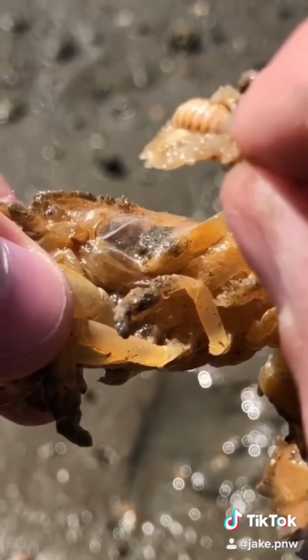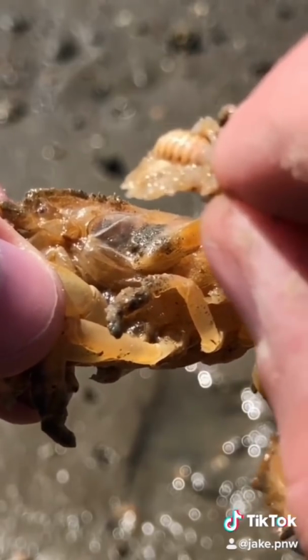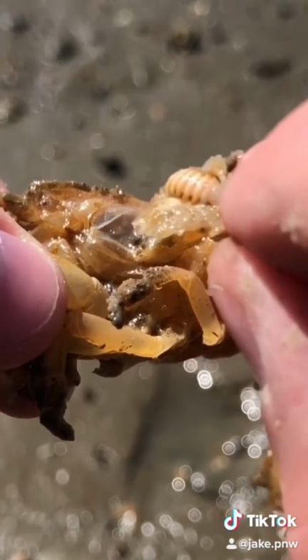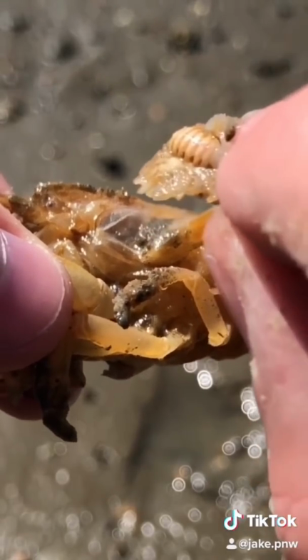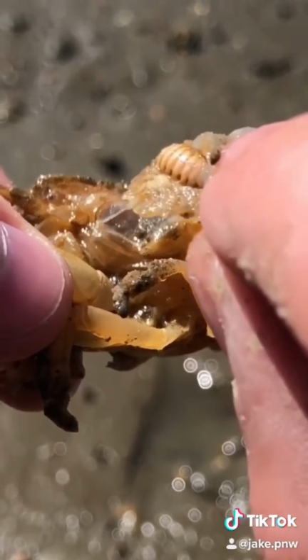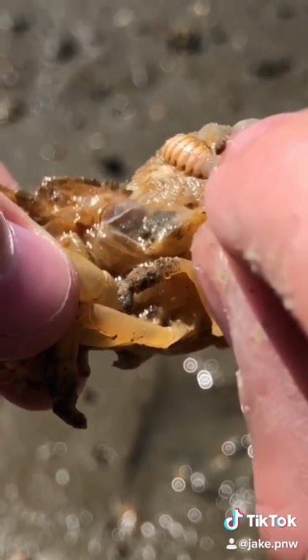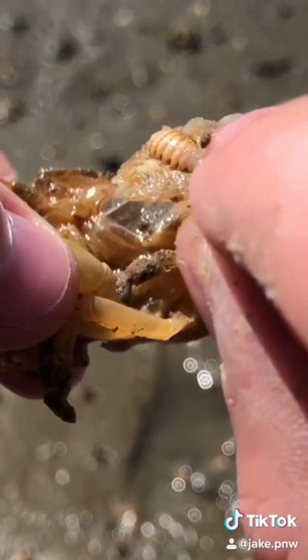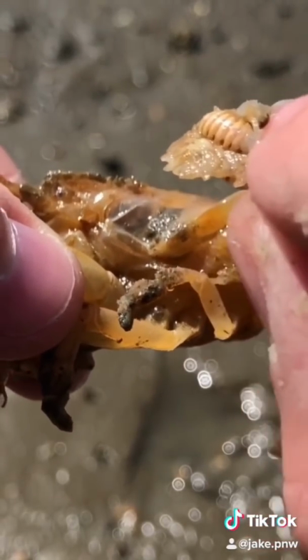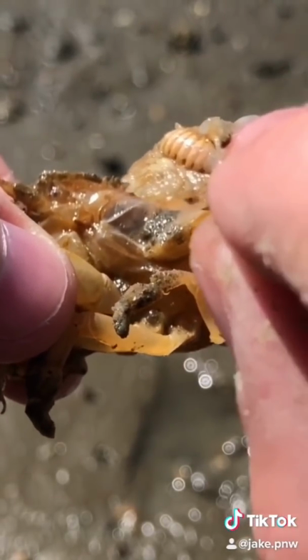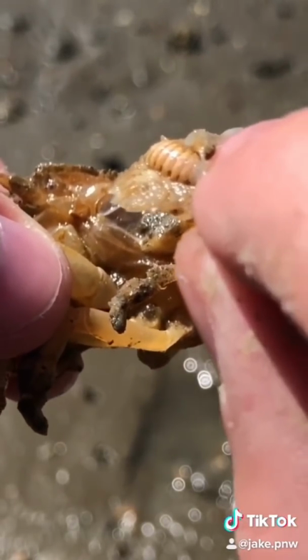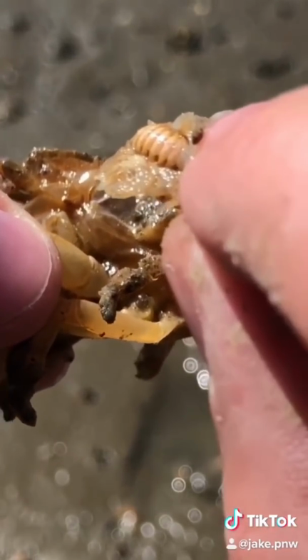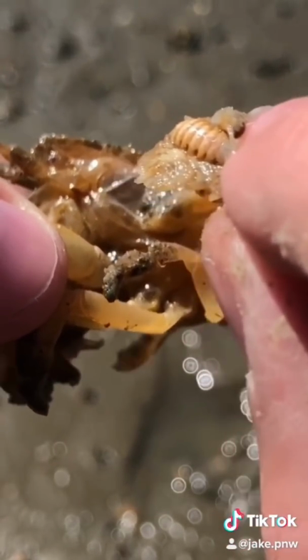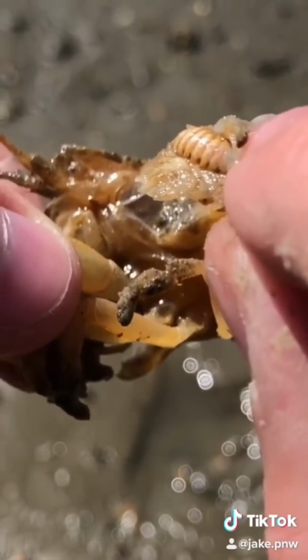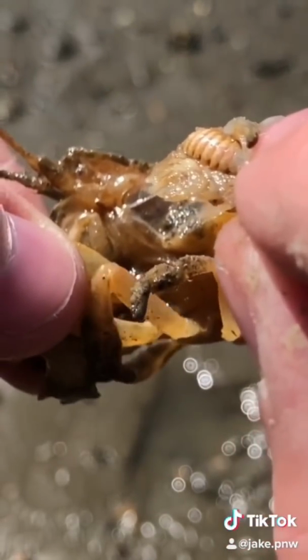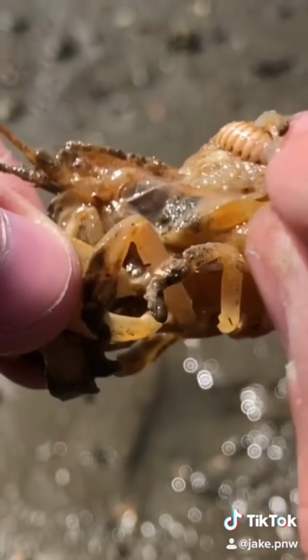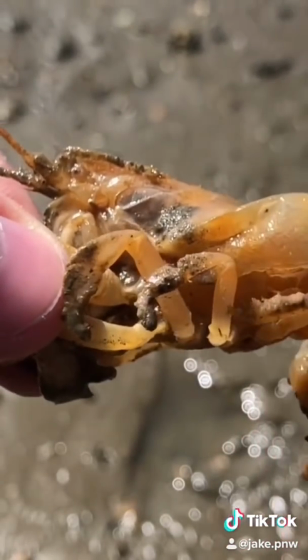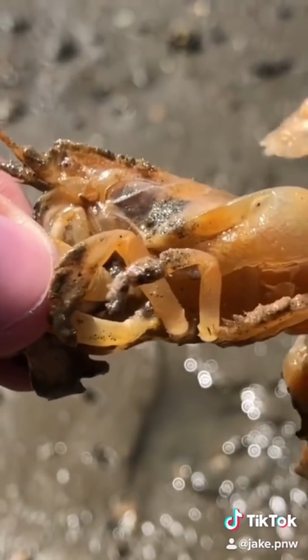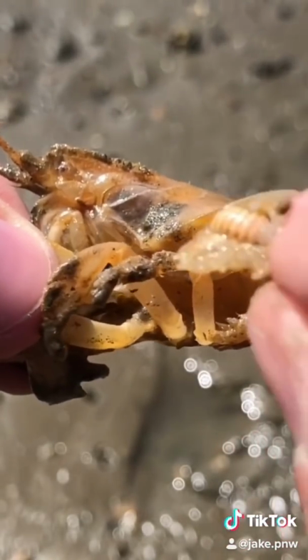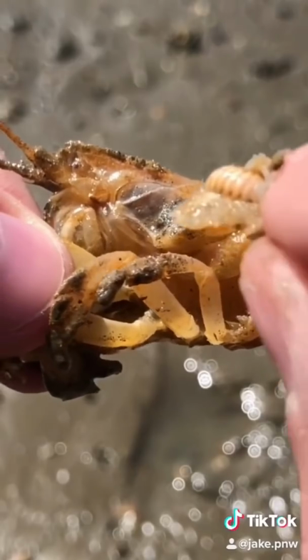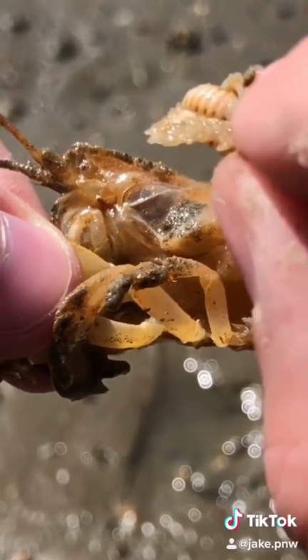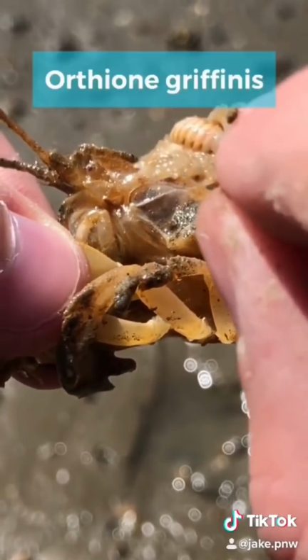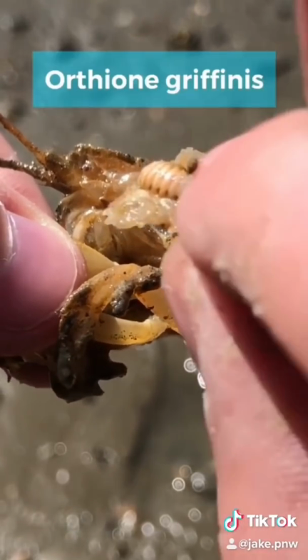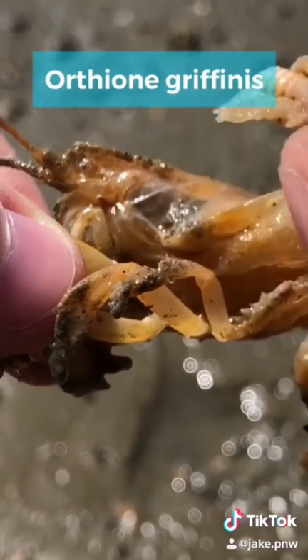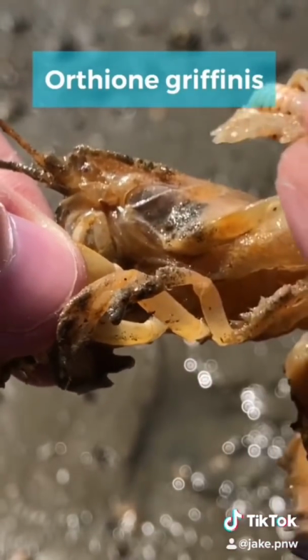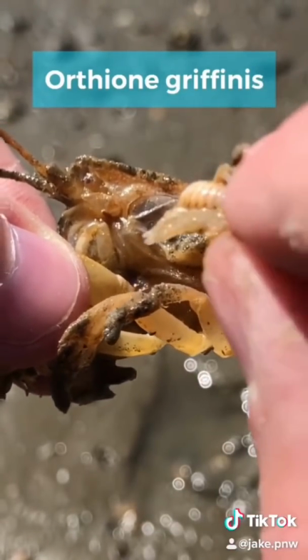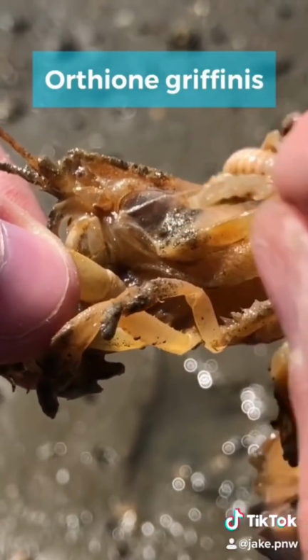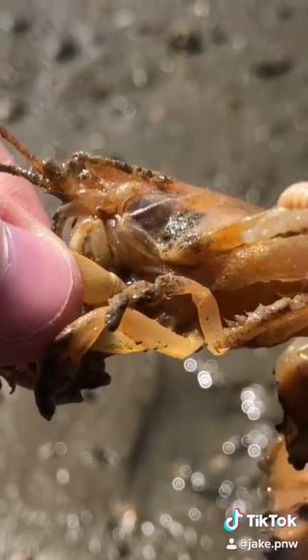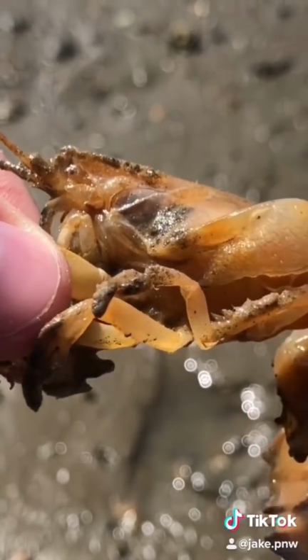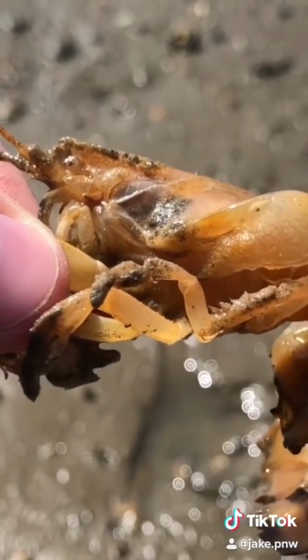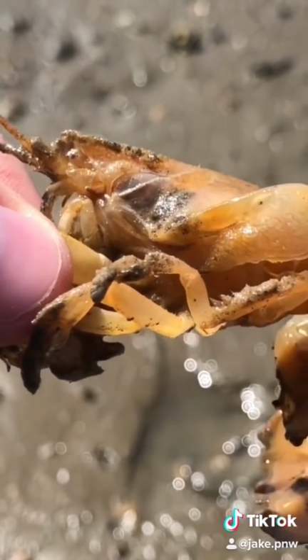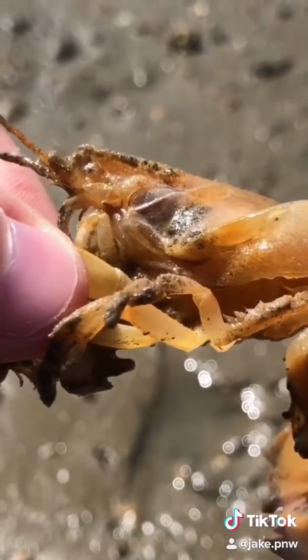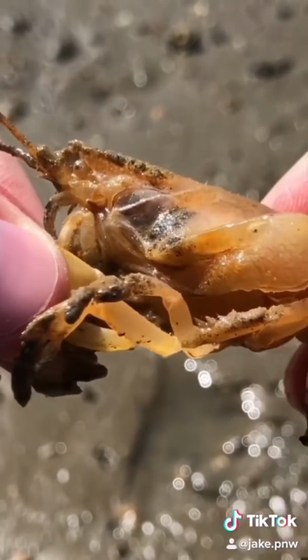This is called an isopod. There are a lot of different kinds of isopods, but this one is from Japan and it's over here on the West Coast. We're gonna get rid of that.